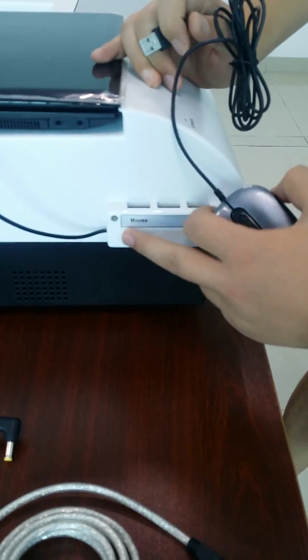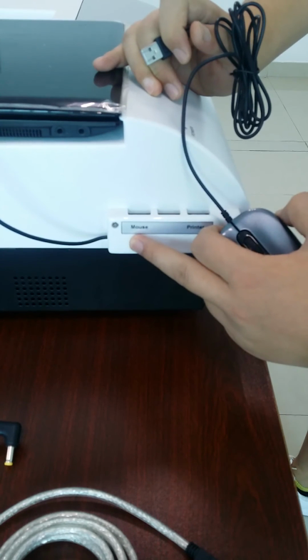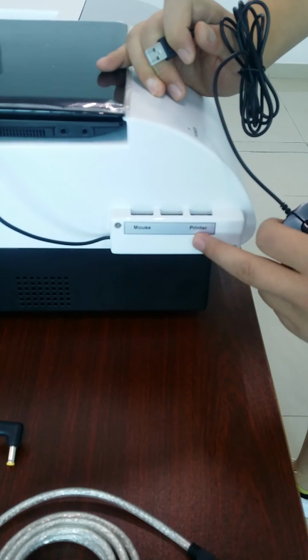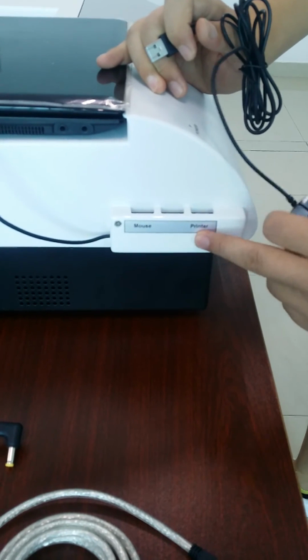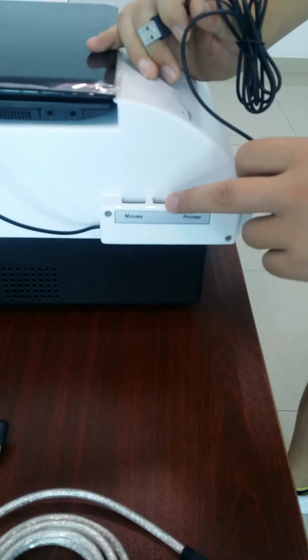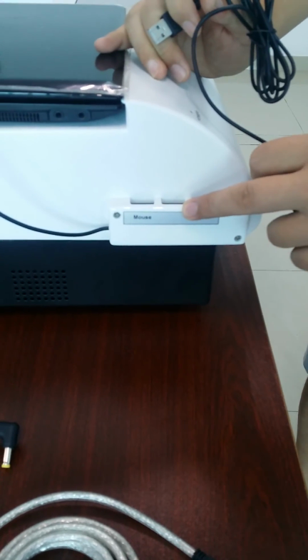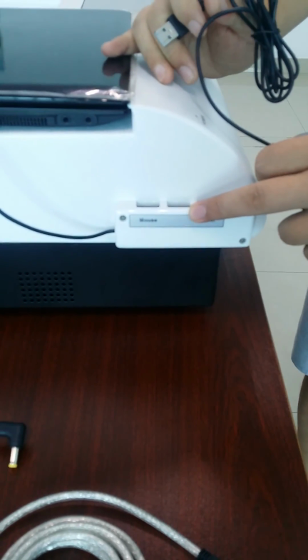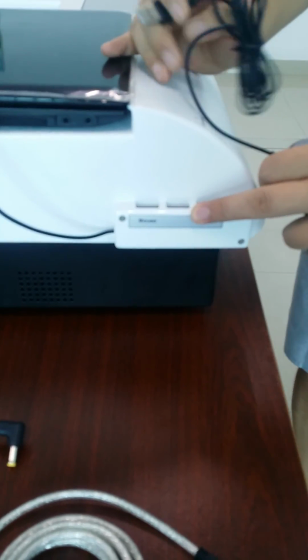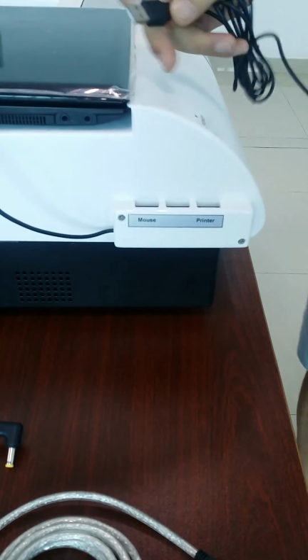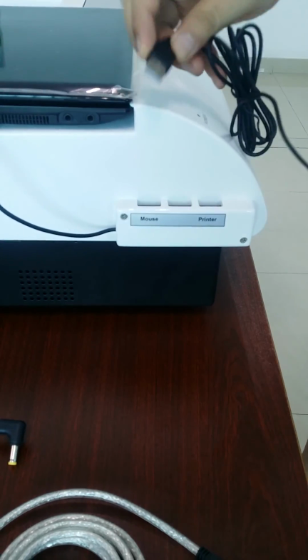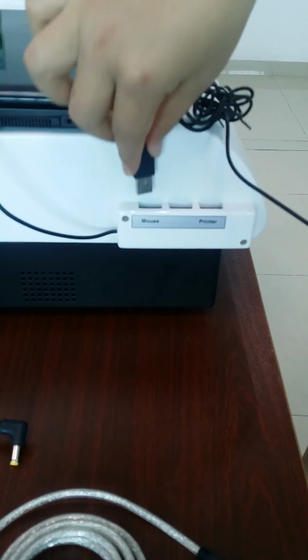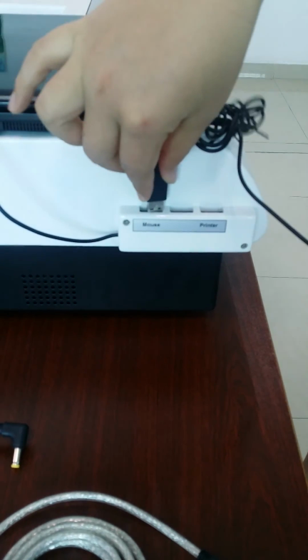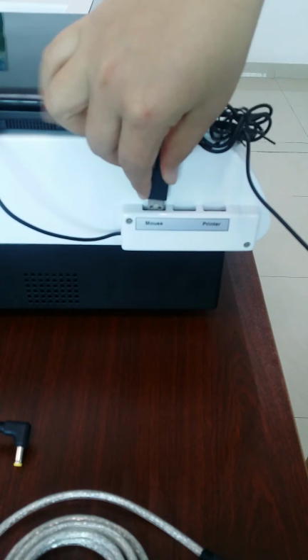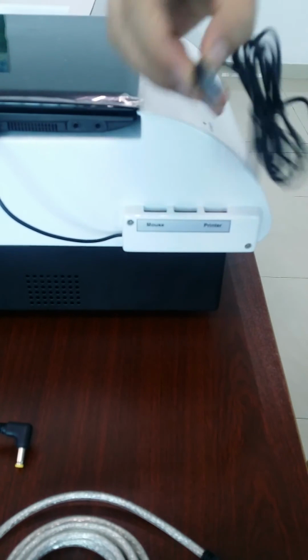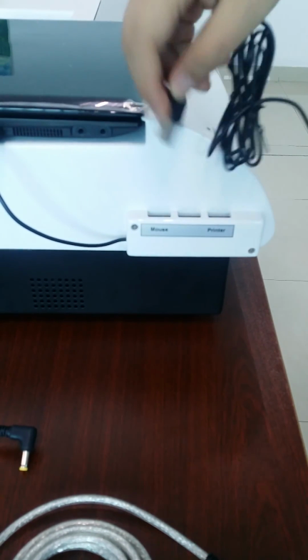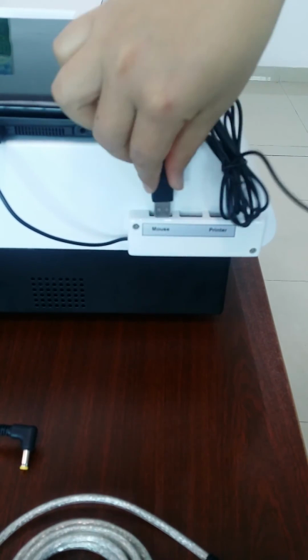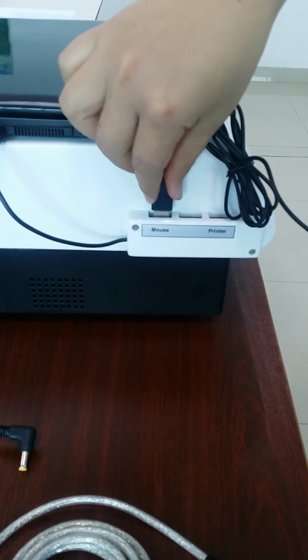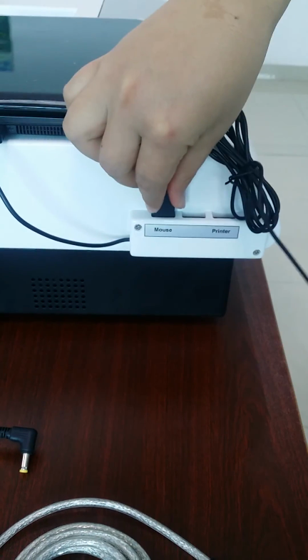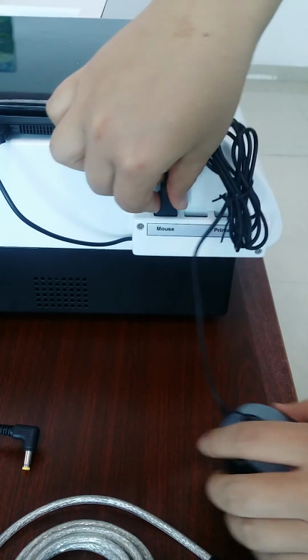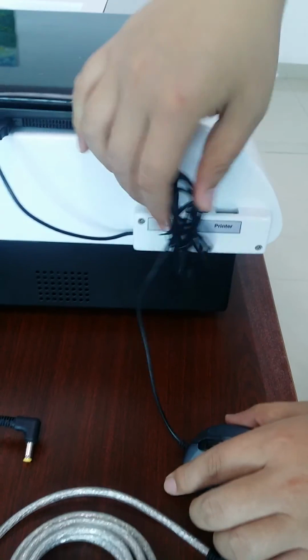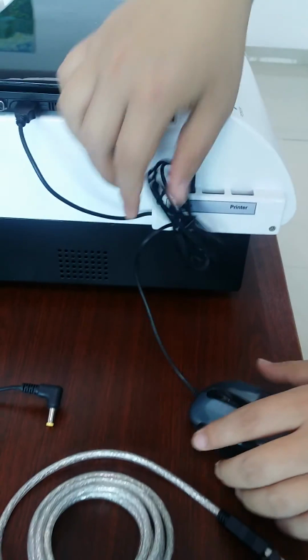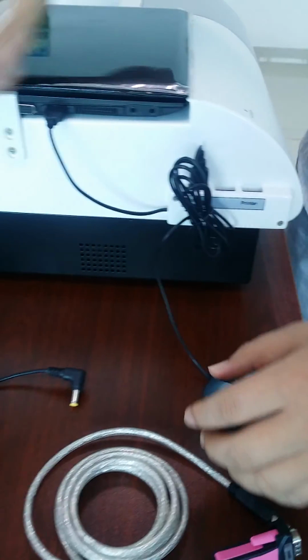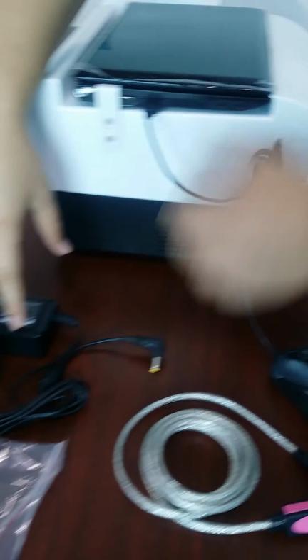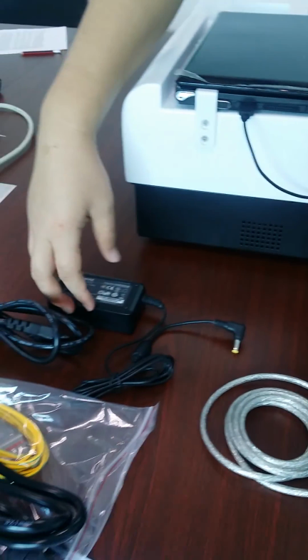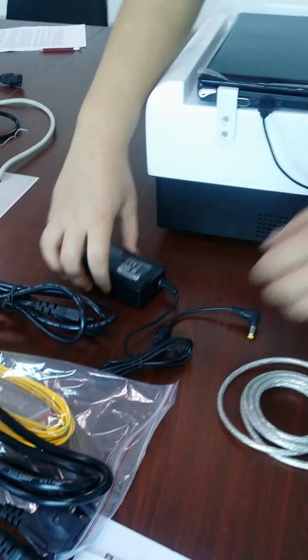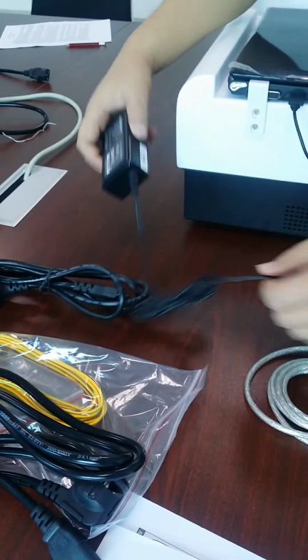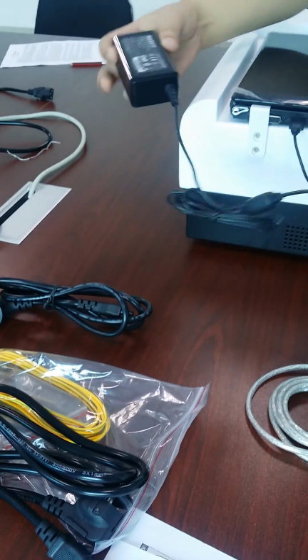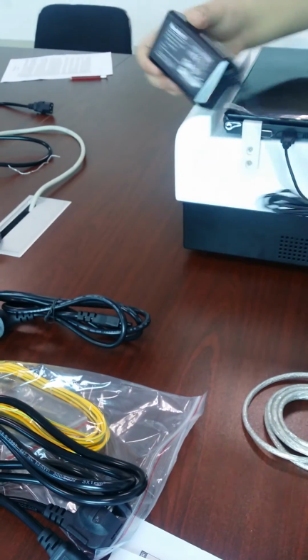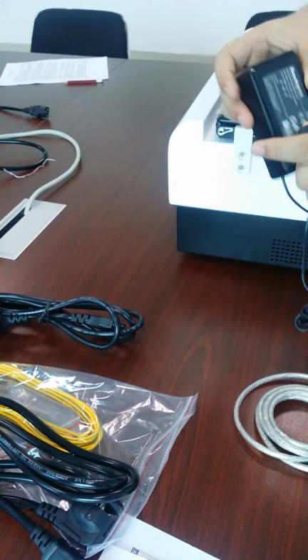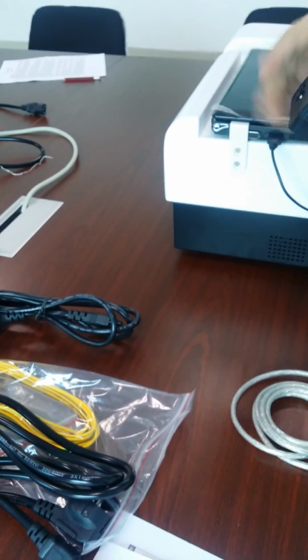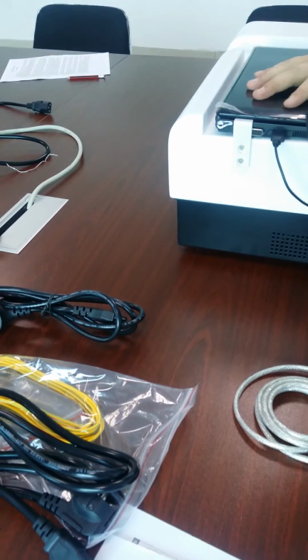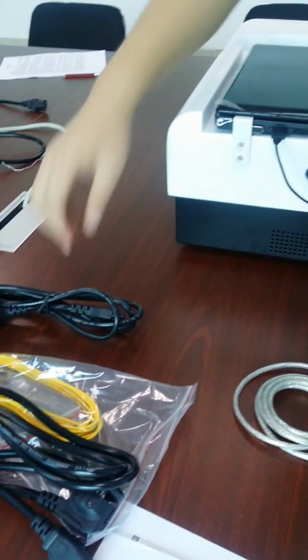There are three USB cables: the mouse, the printer, and another device. After you do this, you will be able to connect the power to the computers.